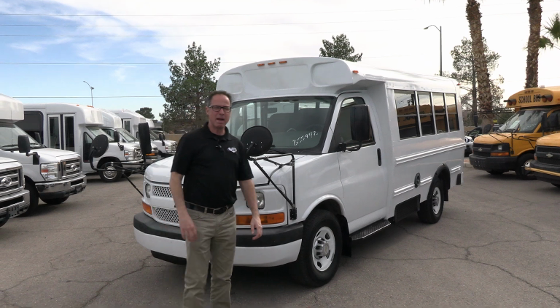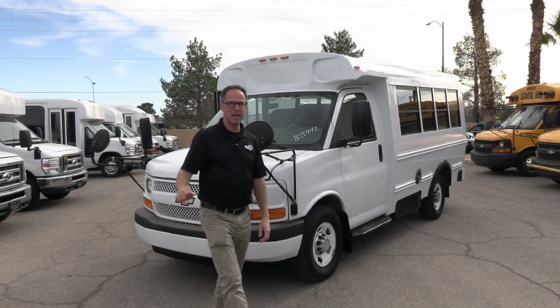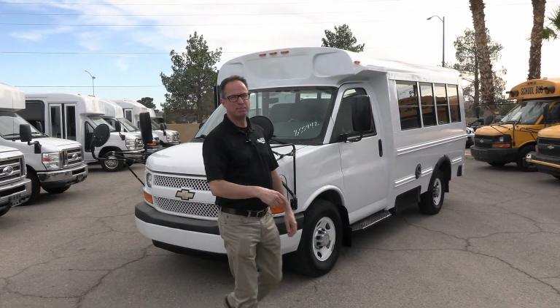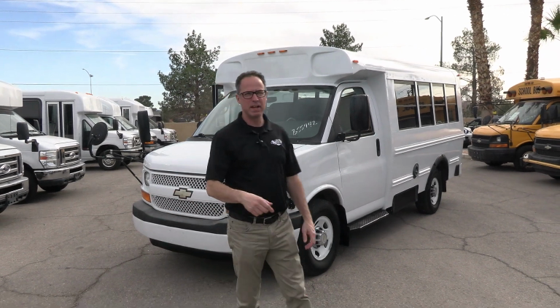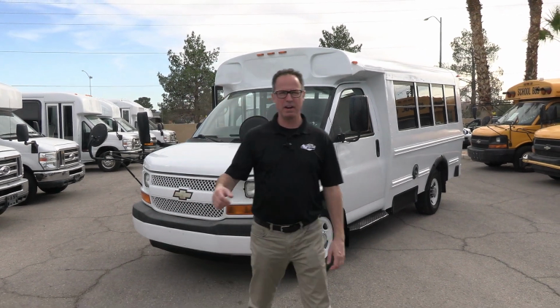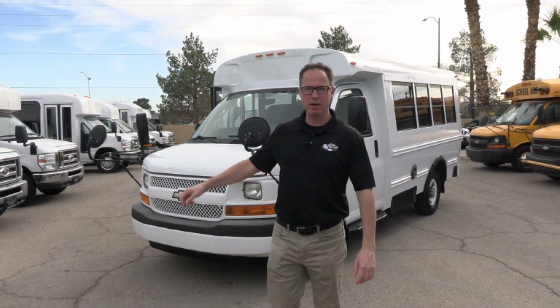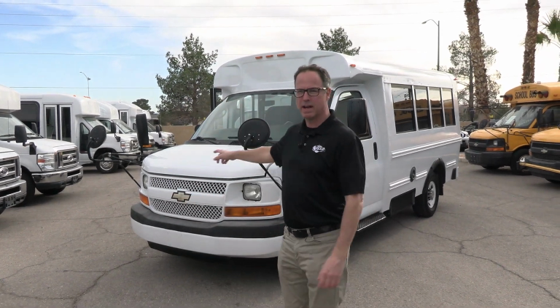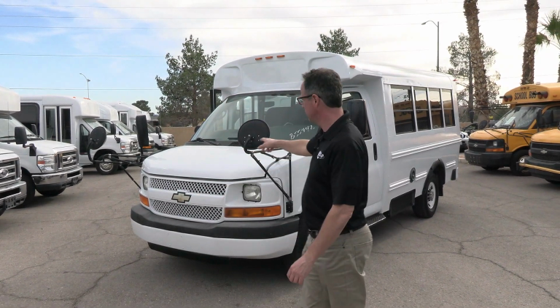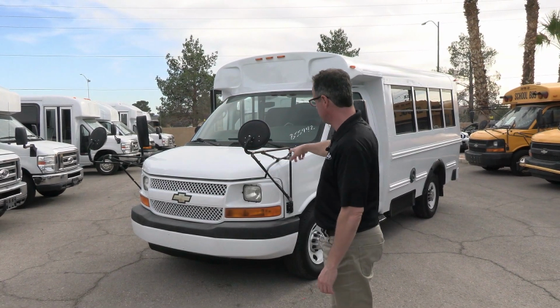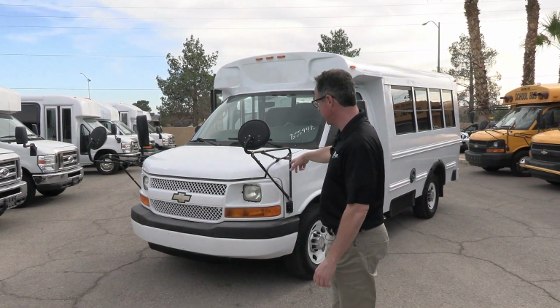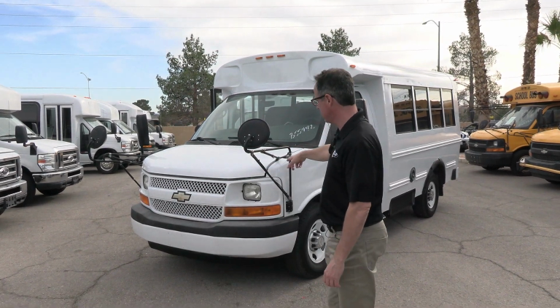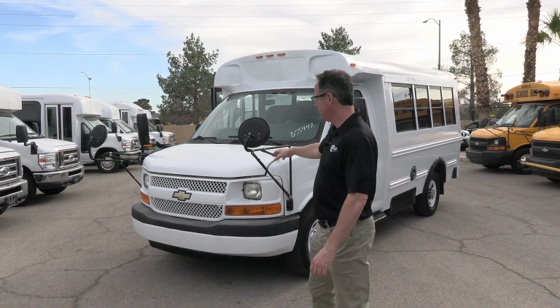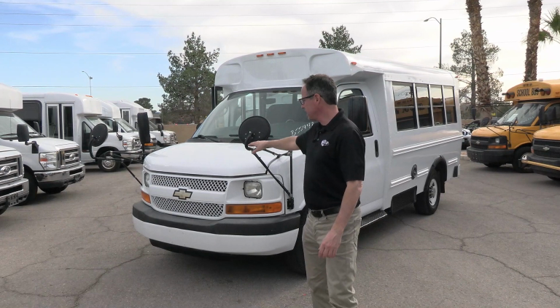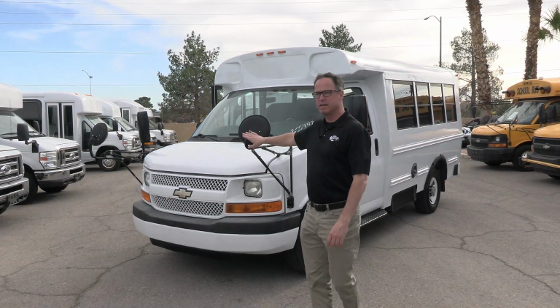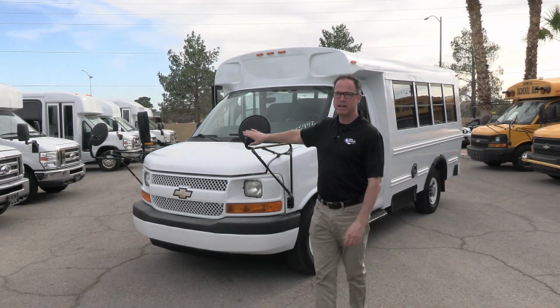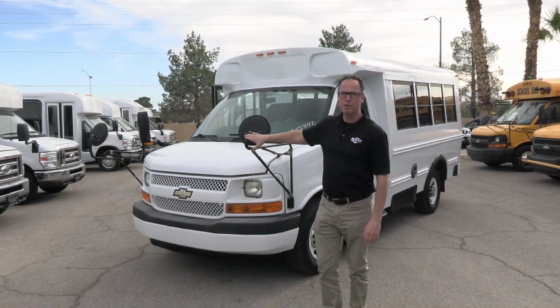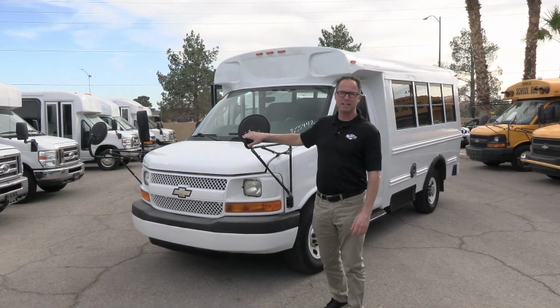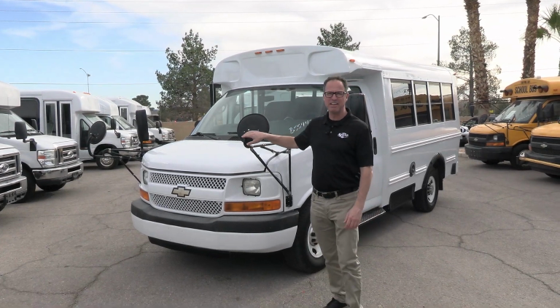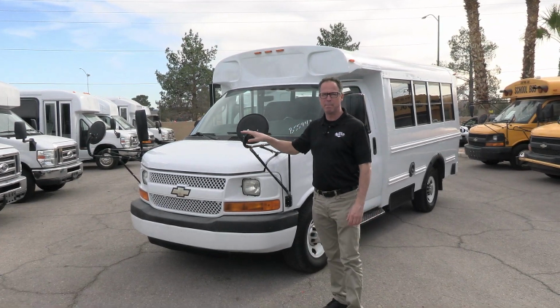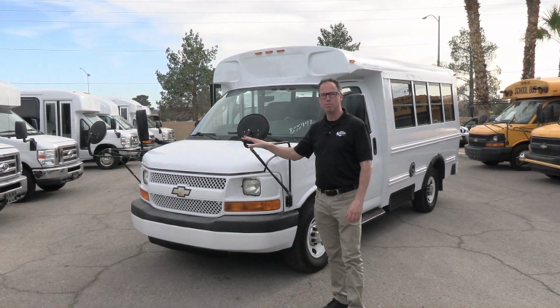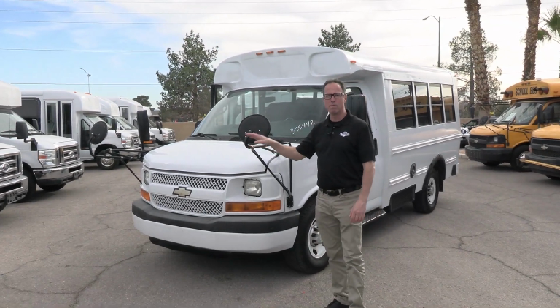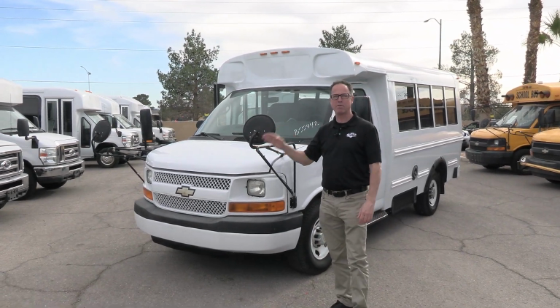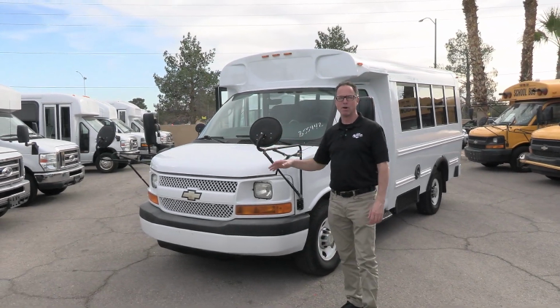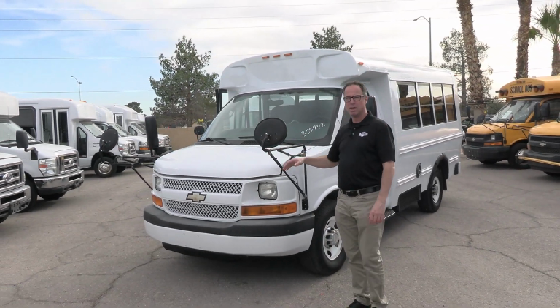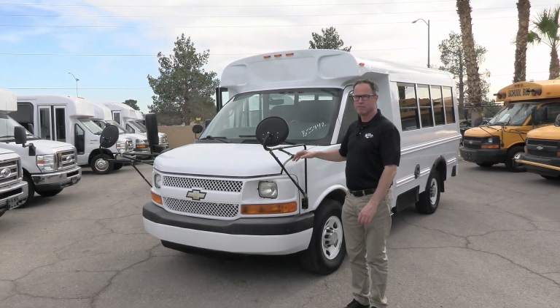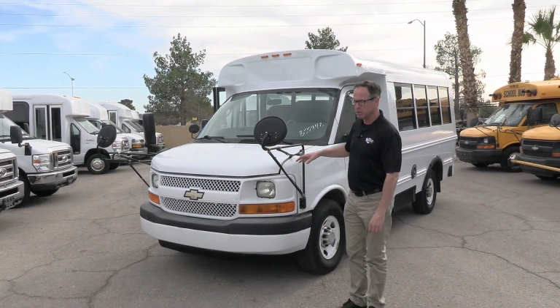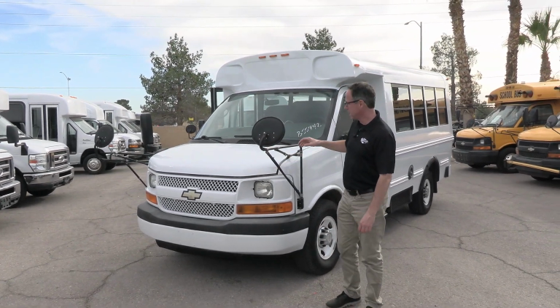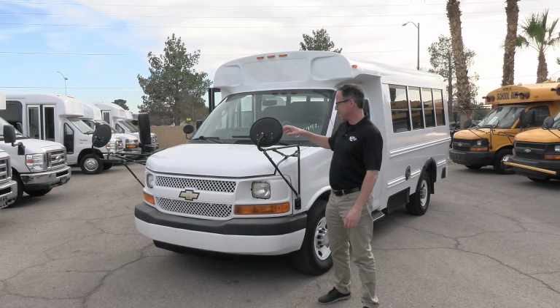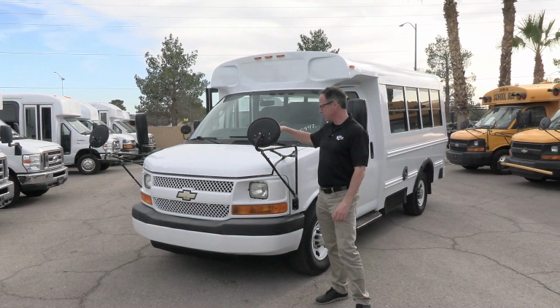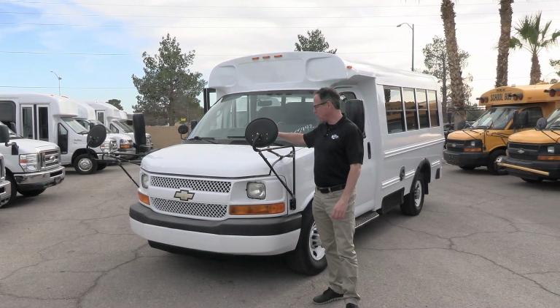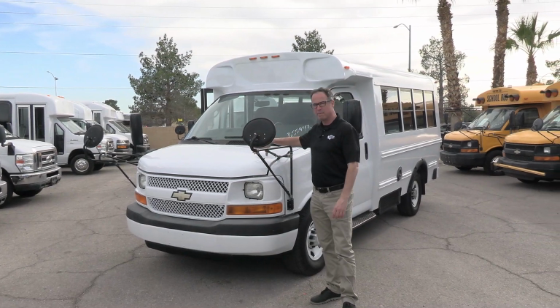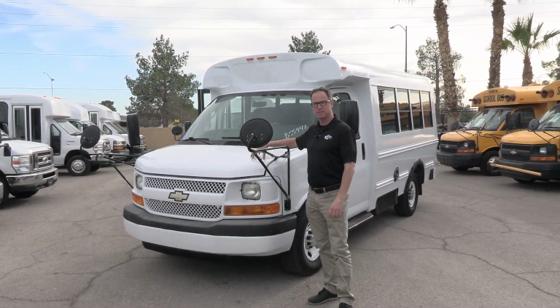Hey everybody, it's Las Vegas Bus Sales. Johnny Ringo here, excited to show you this little bus right here. This is a 2011 Bluebird Microbird. If you're a fan of Bluebird like I am, you know they build quality buses.